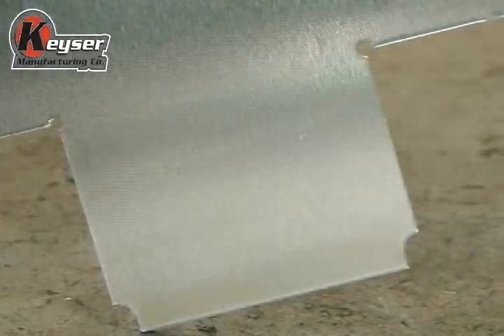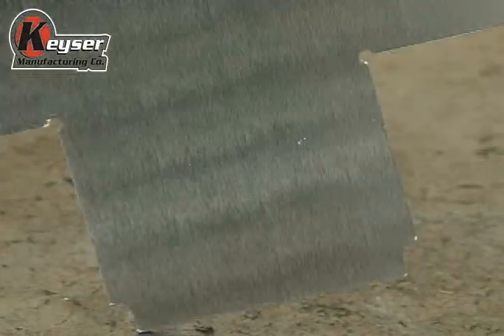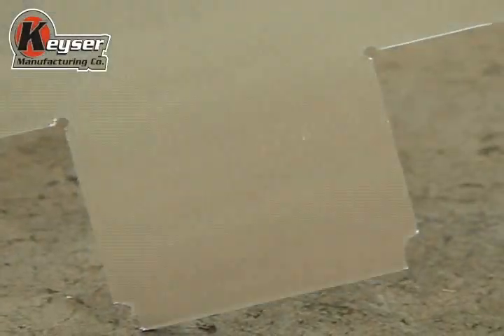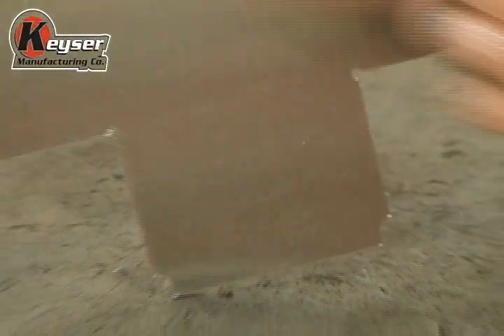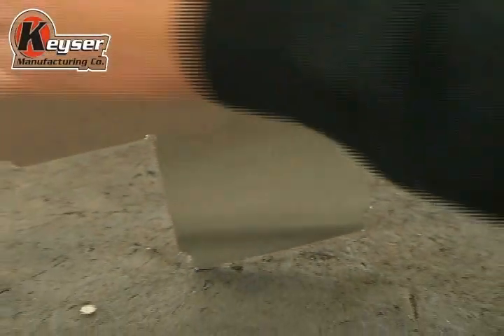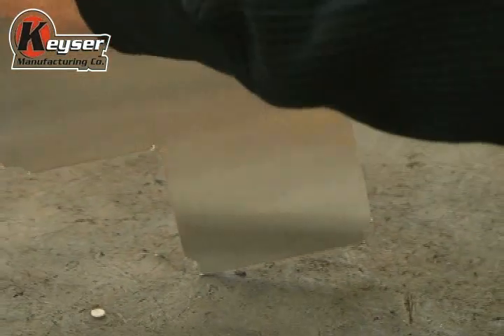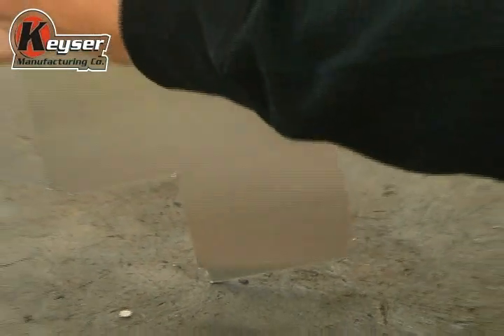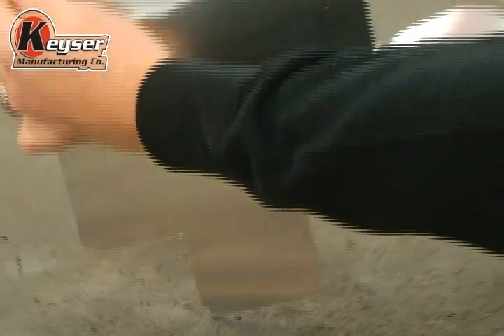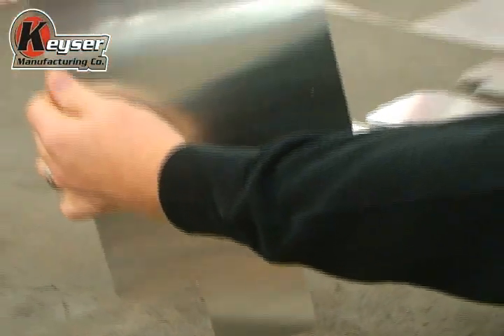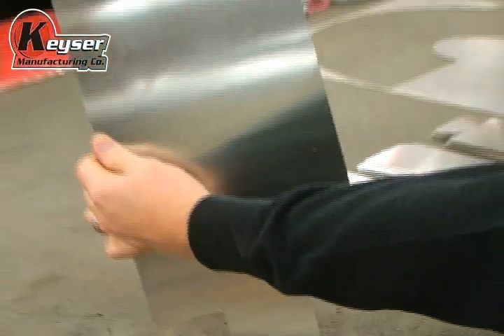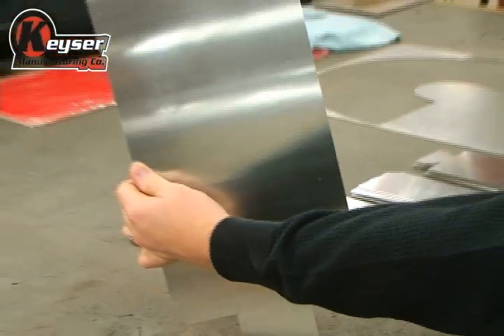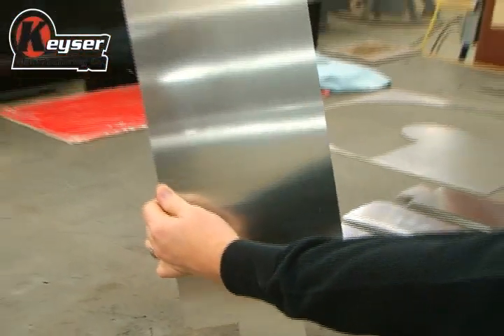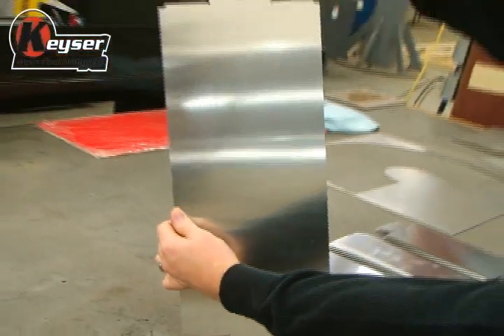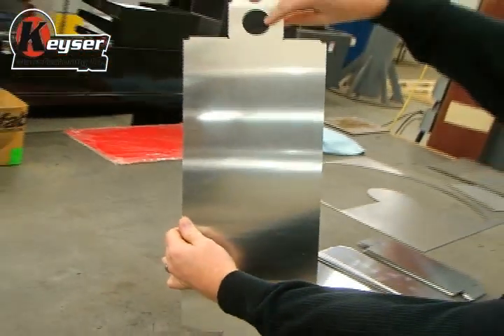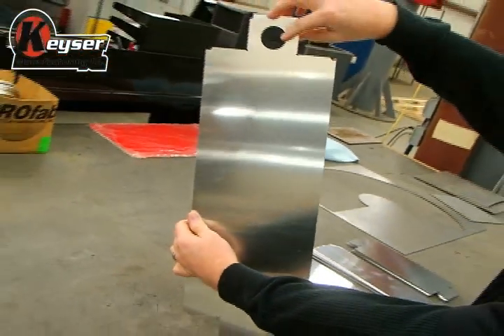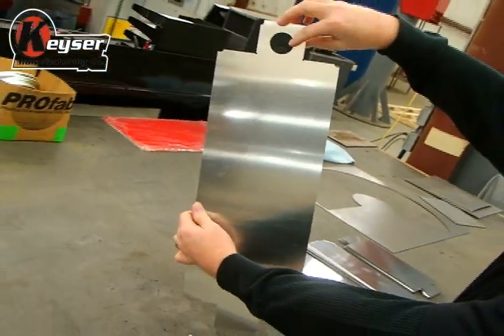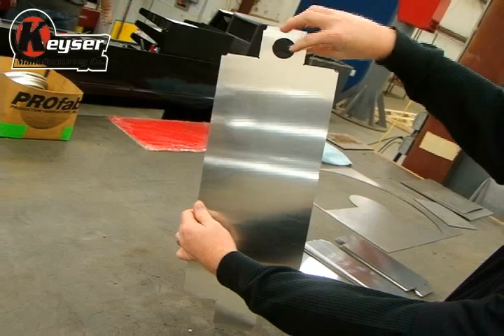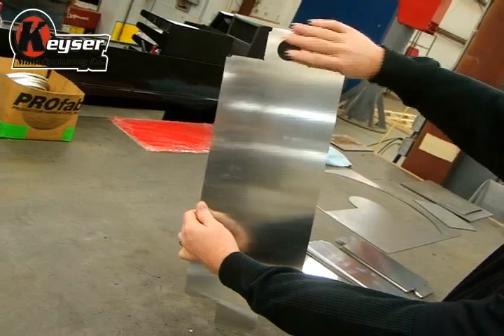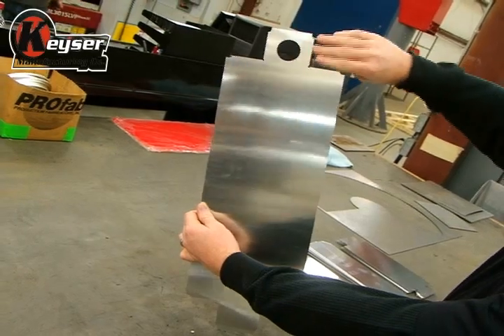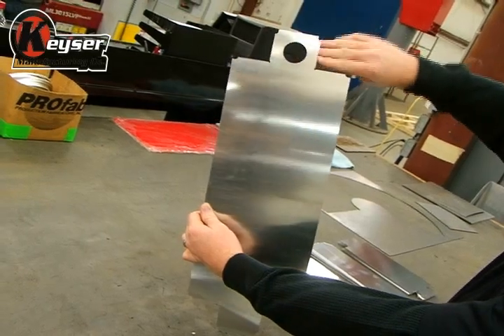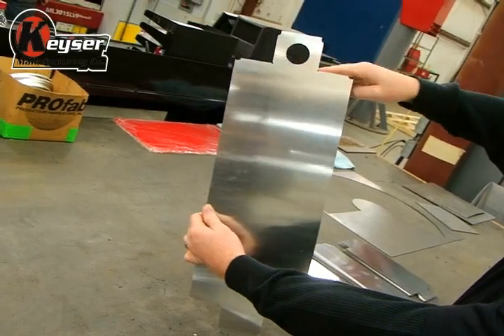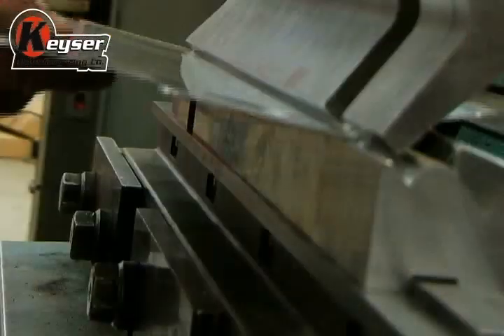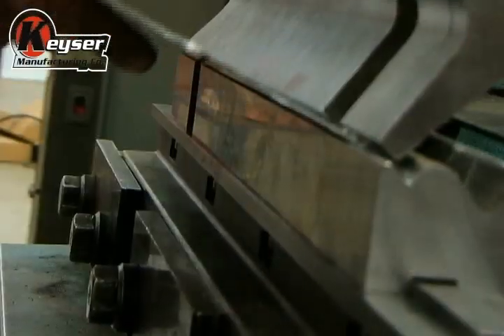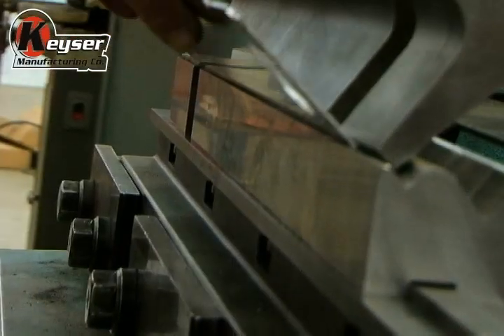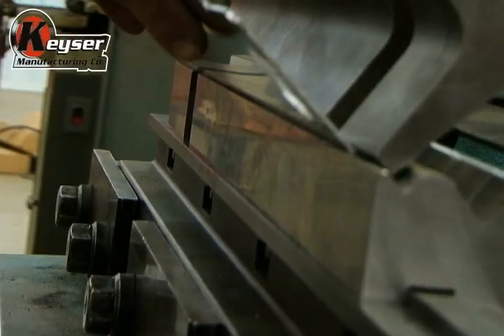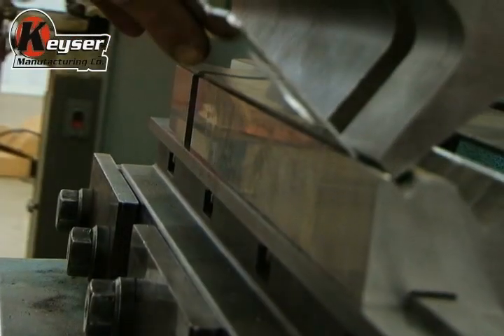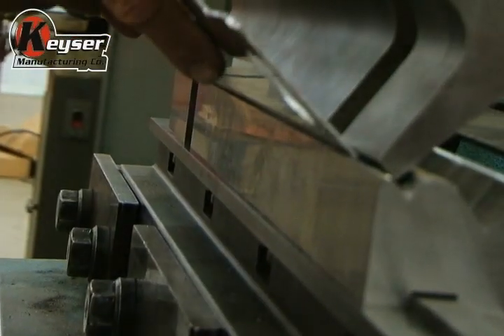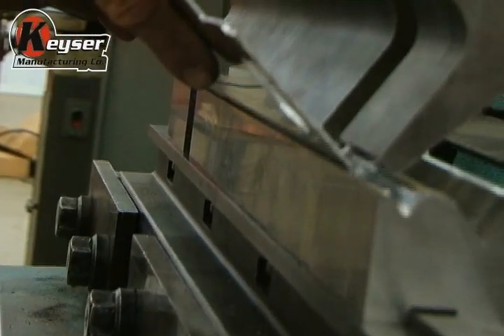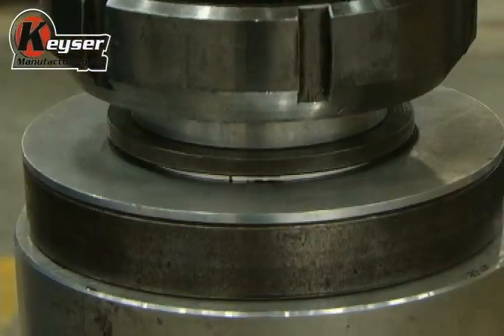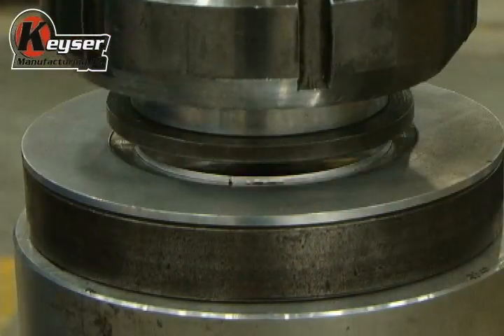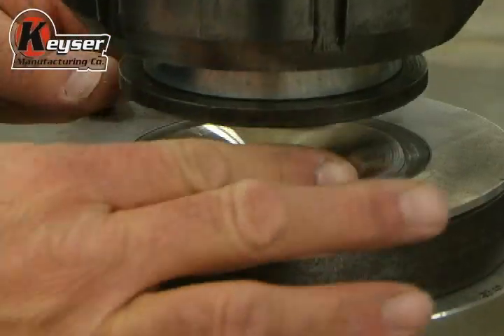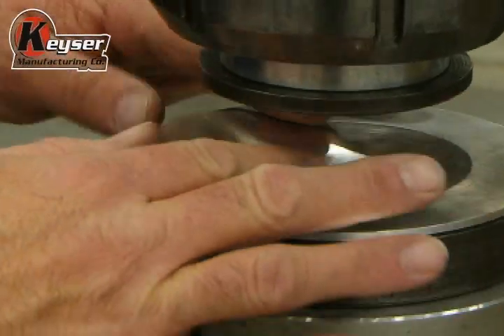Once the blanks have been cut, they are taken off the sheet of aluminum and transported to the appropriate forming station, which is usually either the press brake or an iron worker.